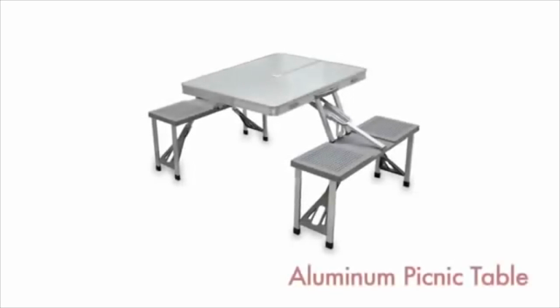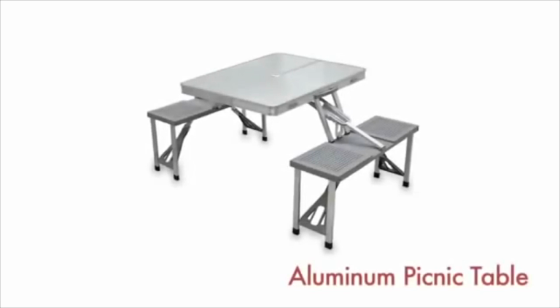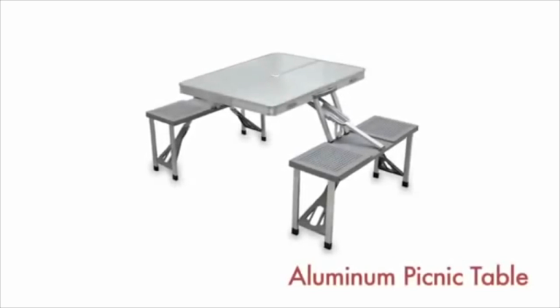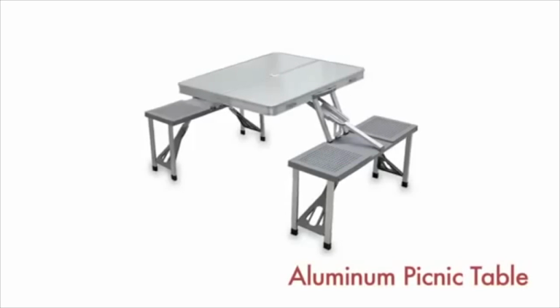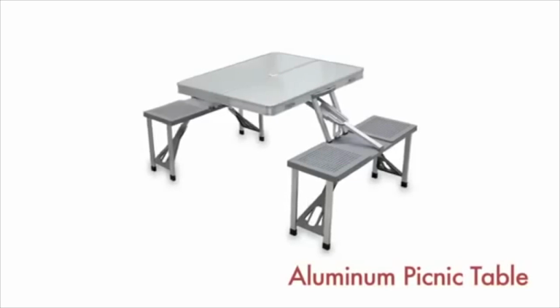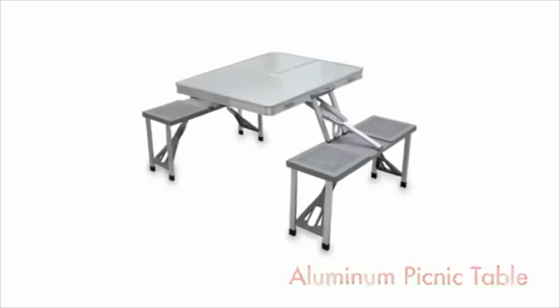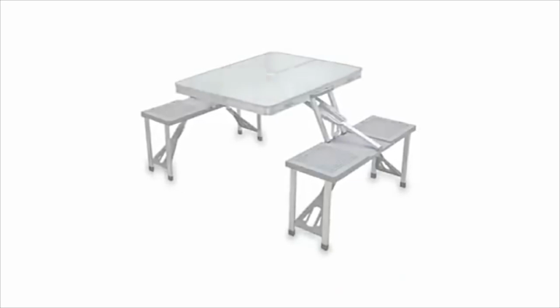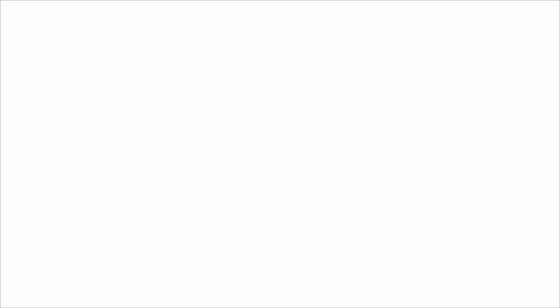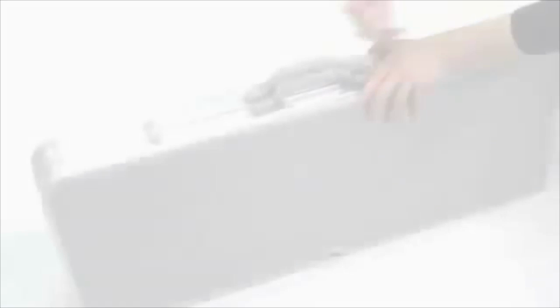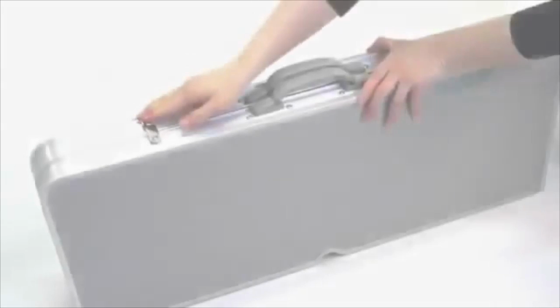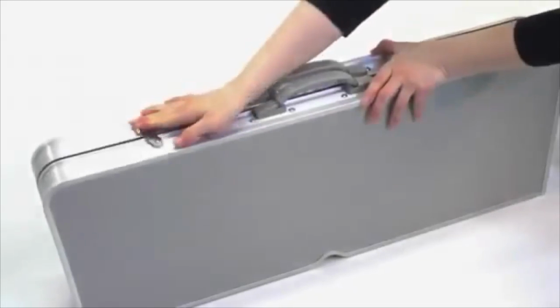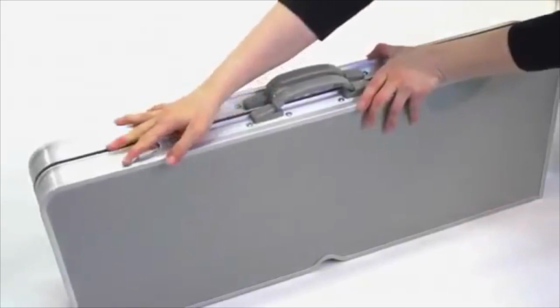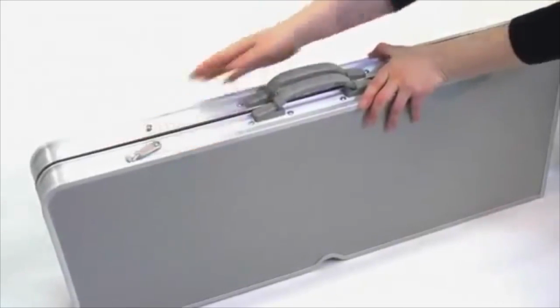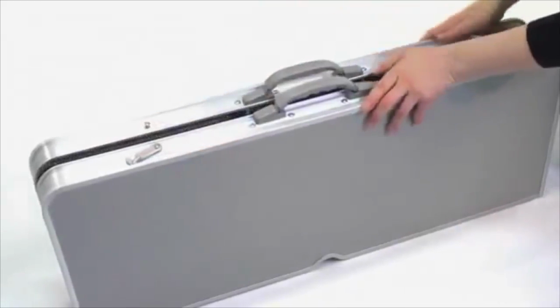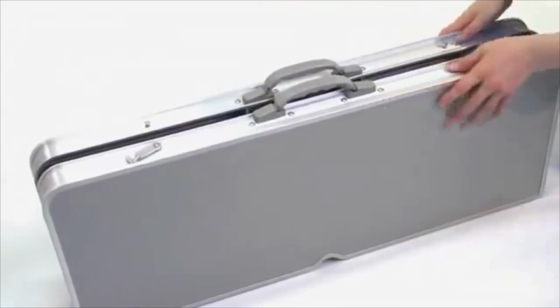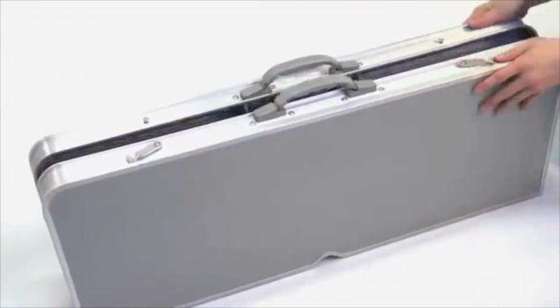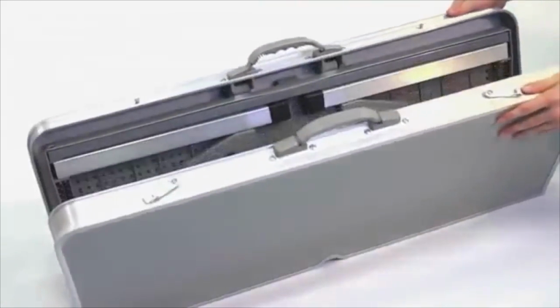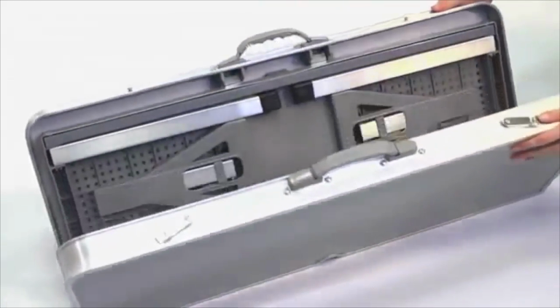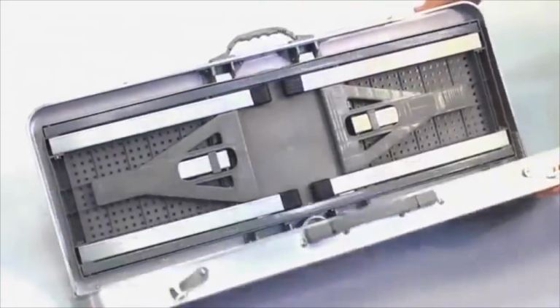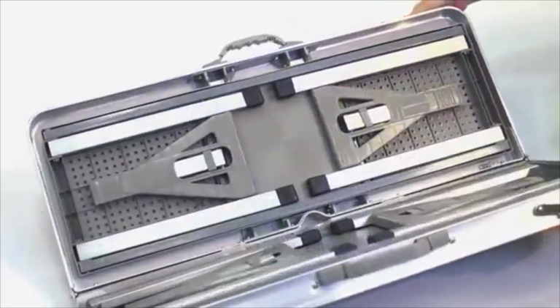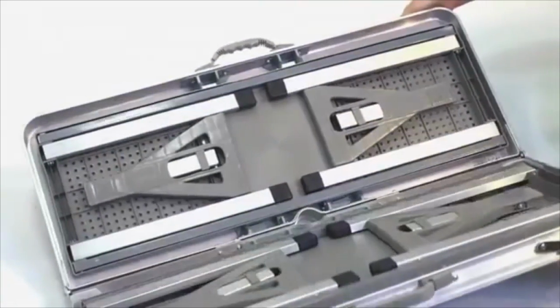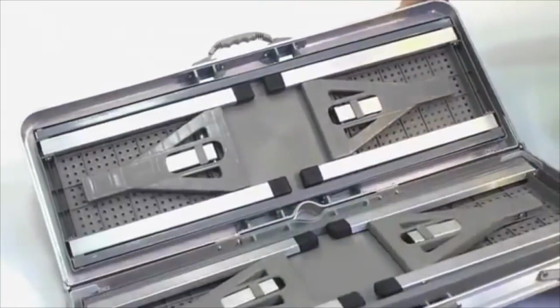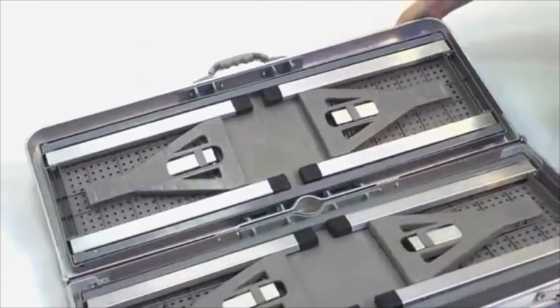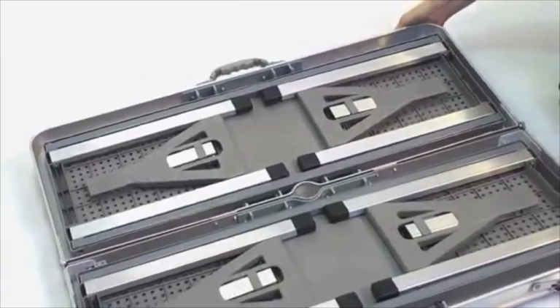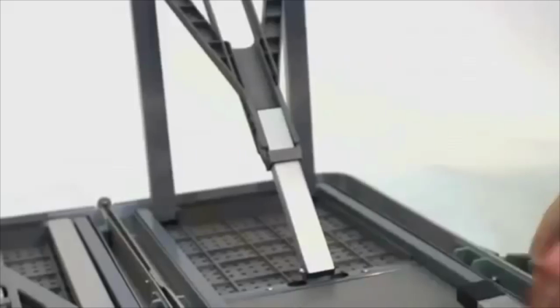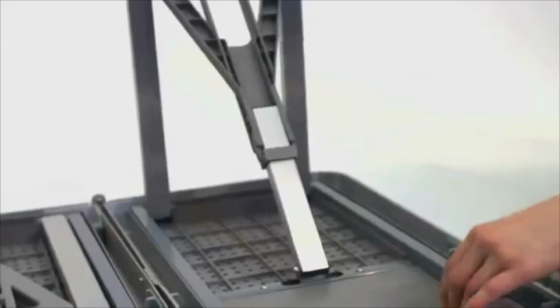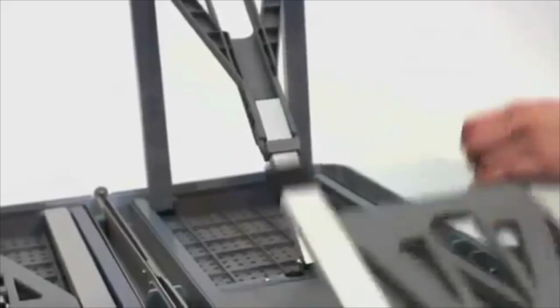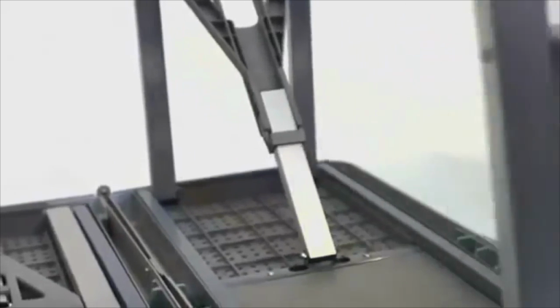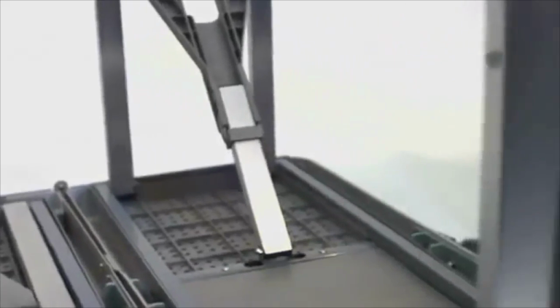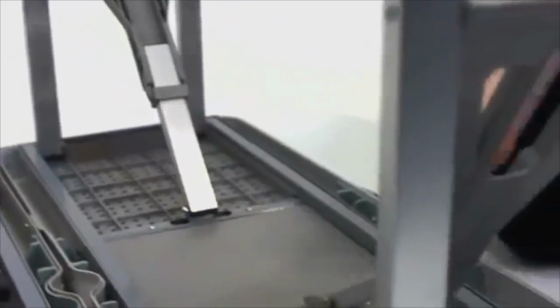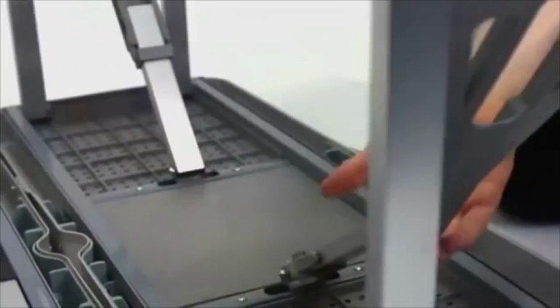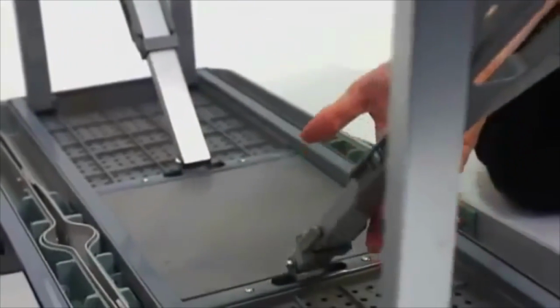The Aluminum Picnic Table by Picnic Time is a compact fold-out table with seats for four that you can take anywhere. It has a retro look all its own with a laminate table top framed in aluminum and a very sleek design.